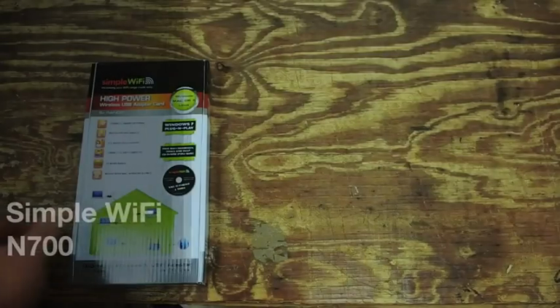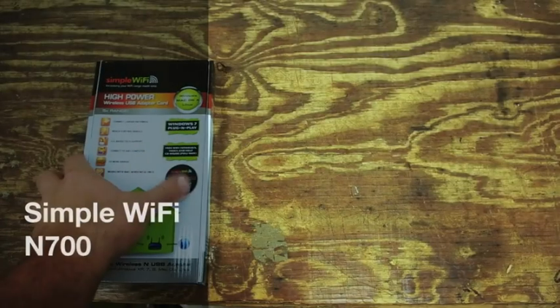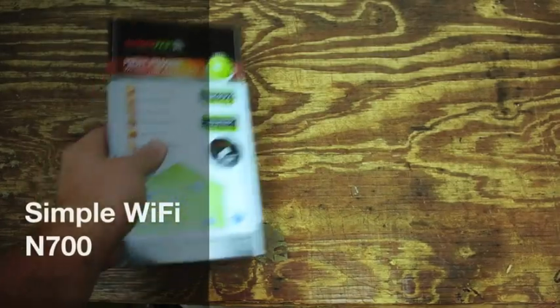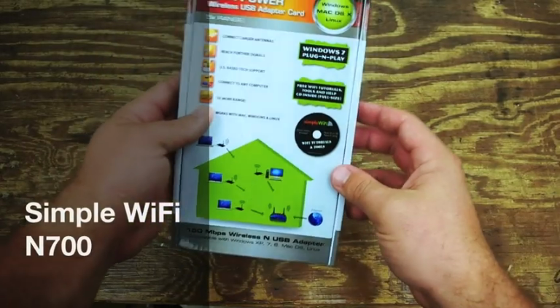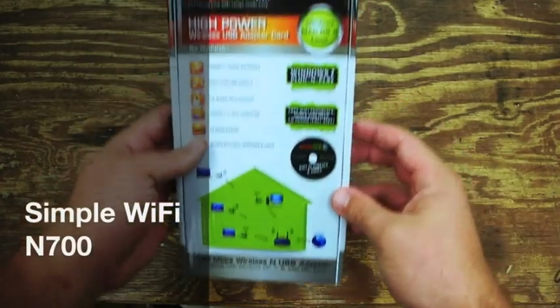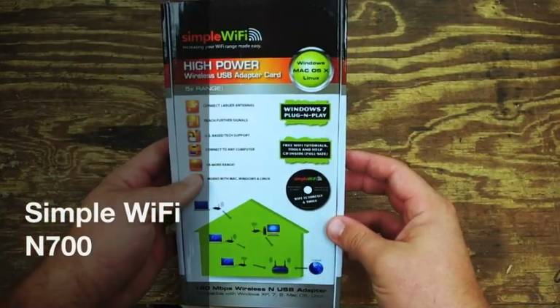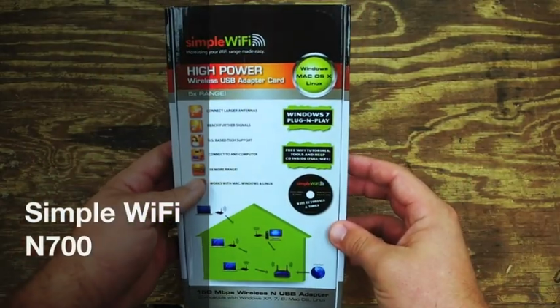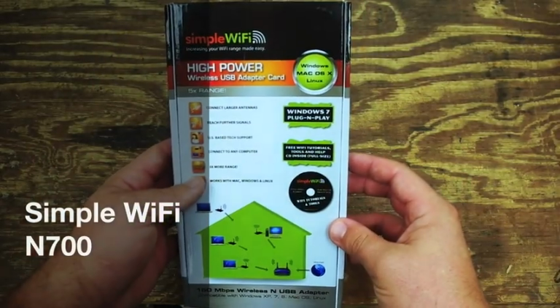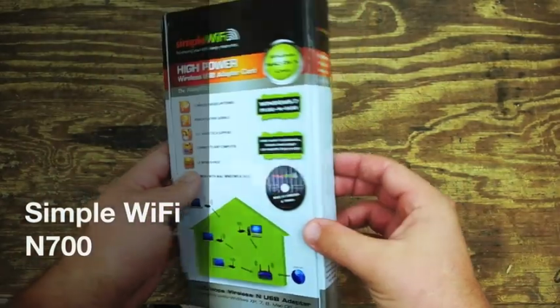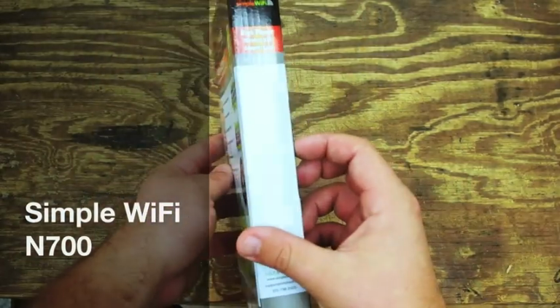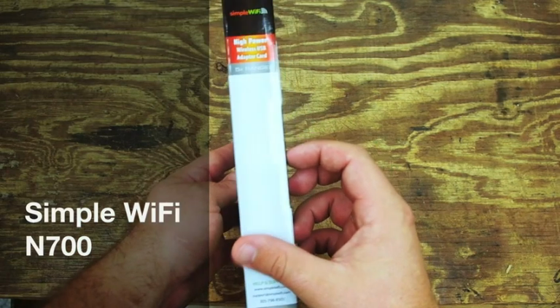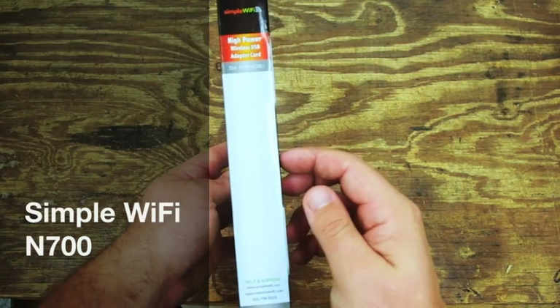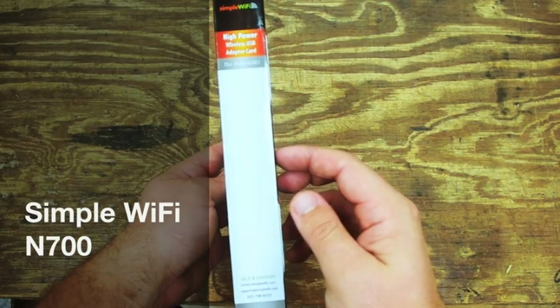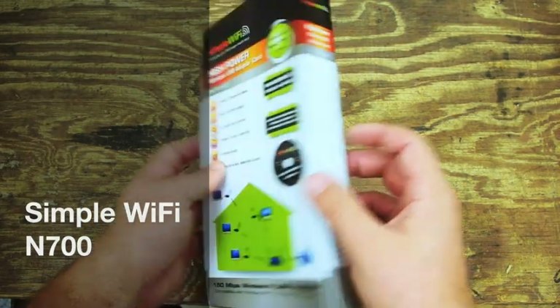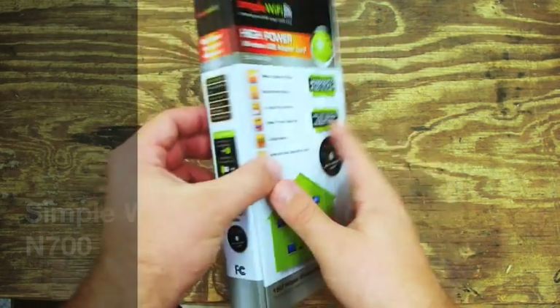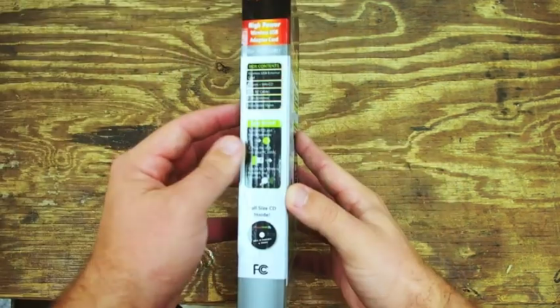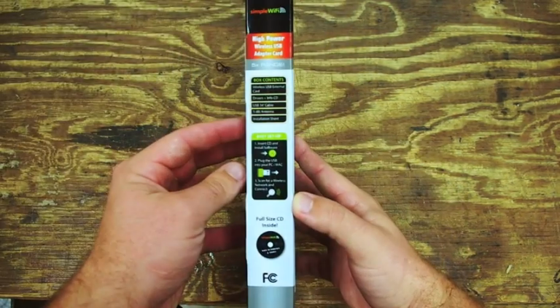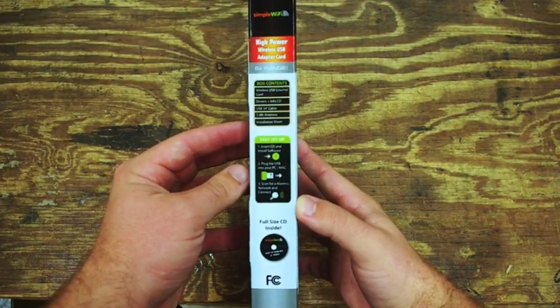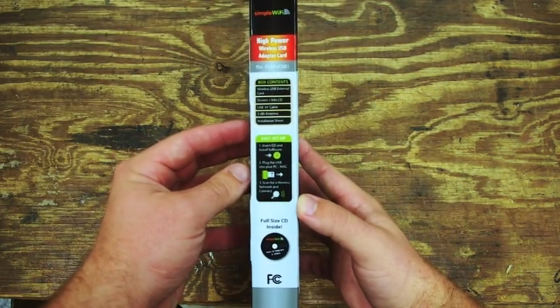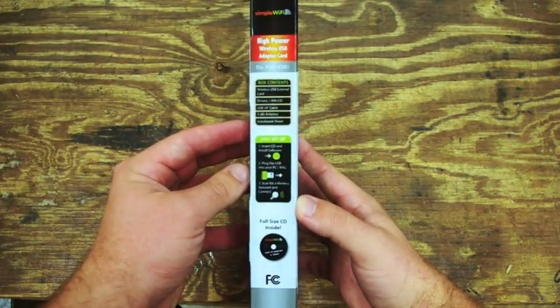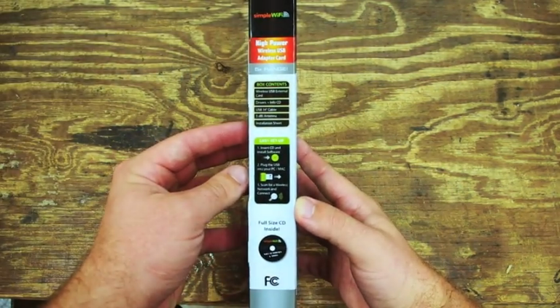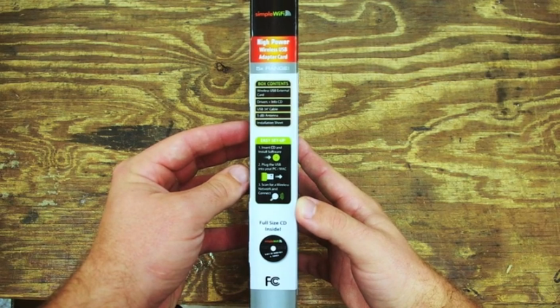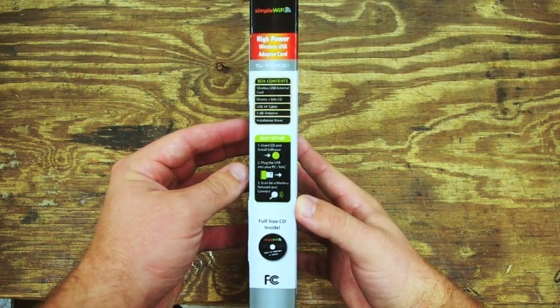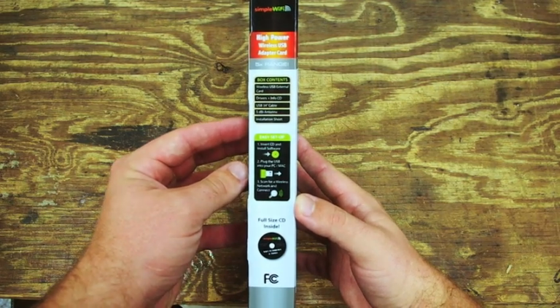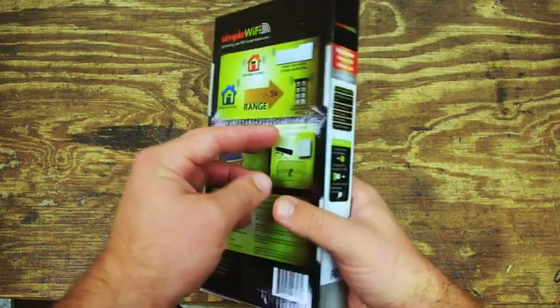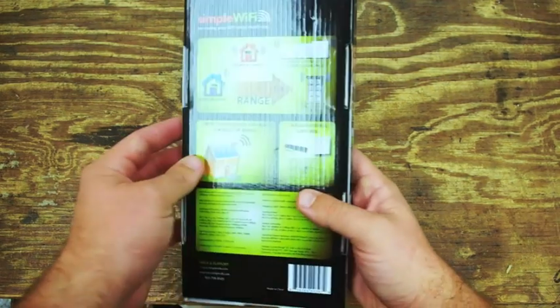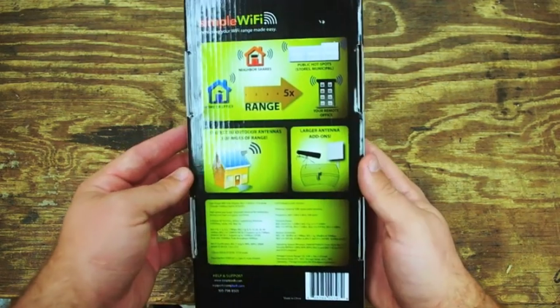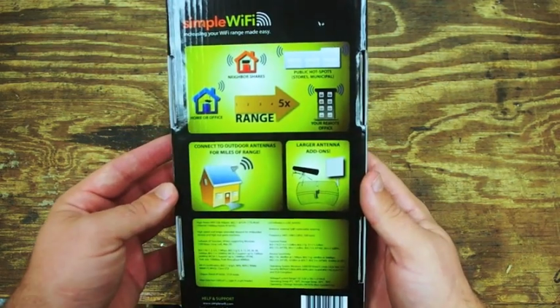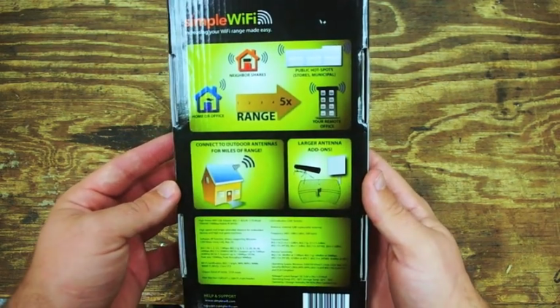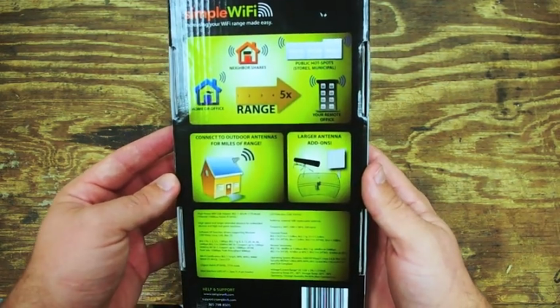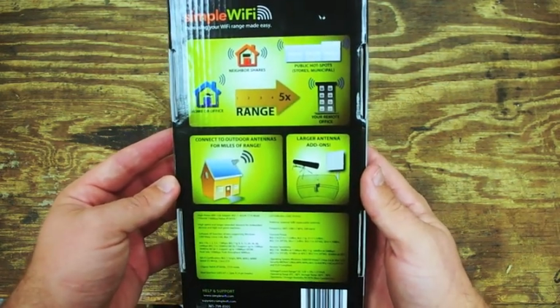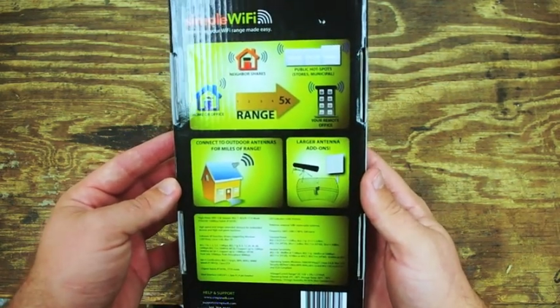This video covers a simple Wi-Fi N700 USB adapter compatible on the 802.11 BGN network standards. The device allows you to increase the range of your Wi-Fi reception by up to five times on your PC or laptop.